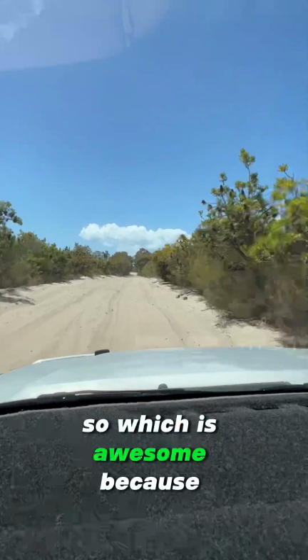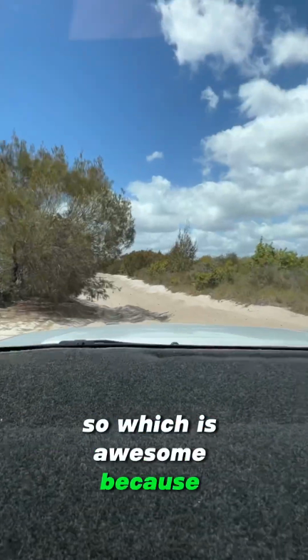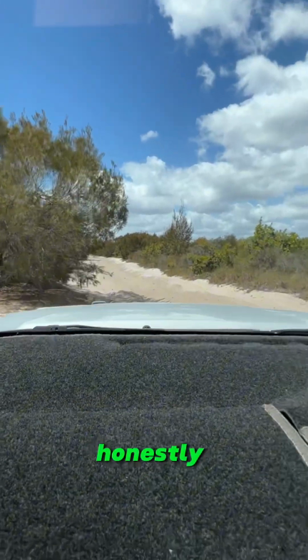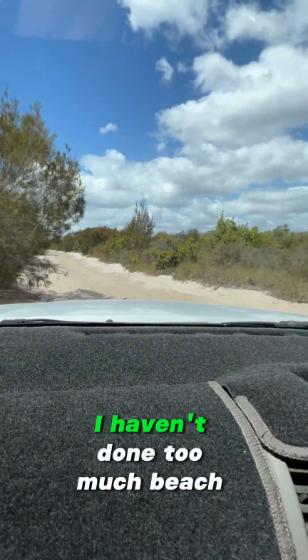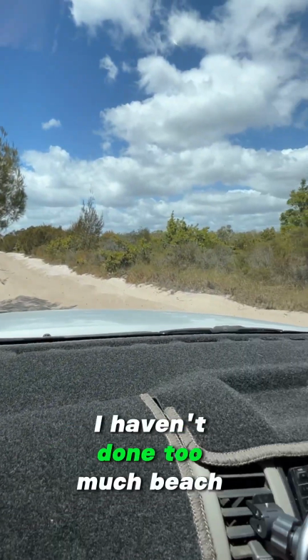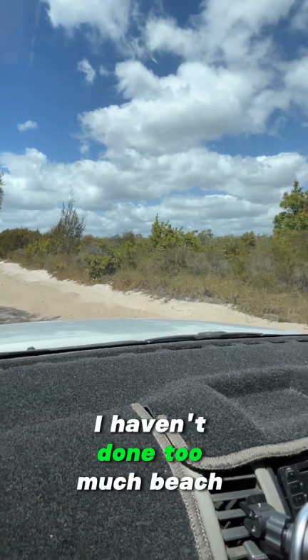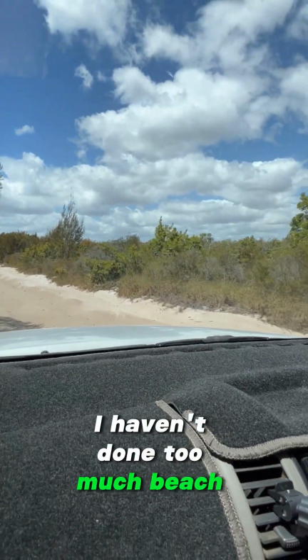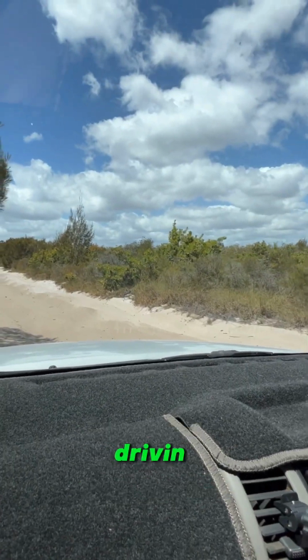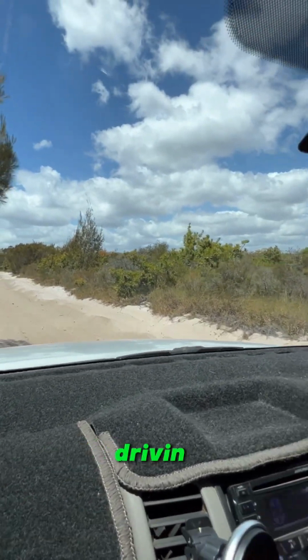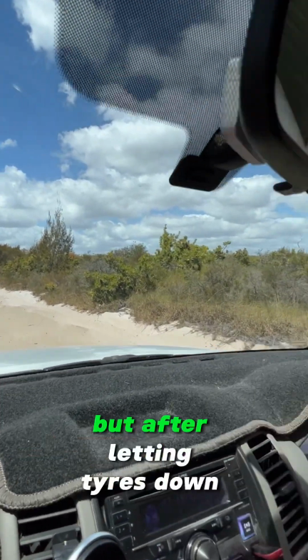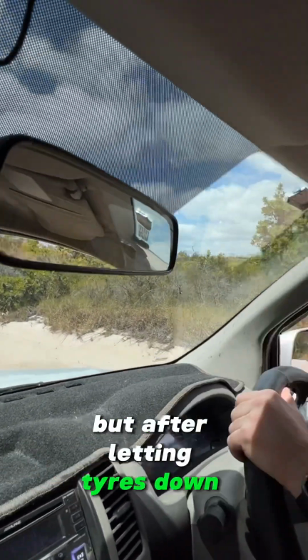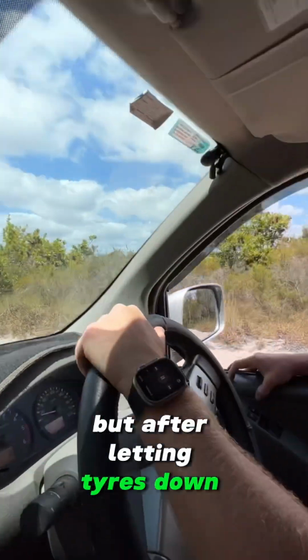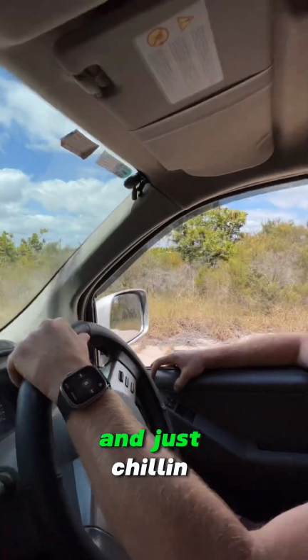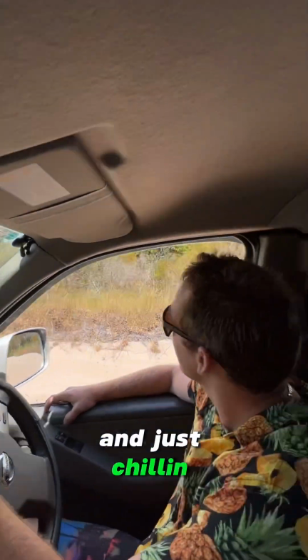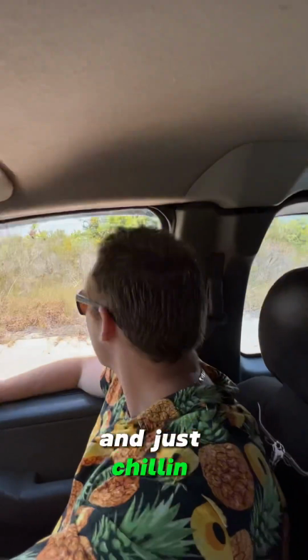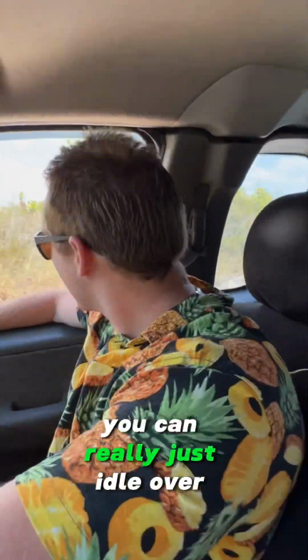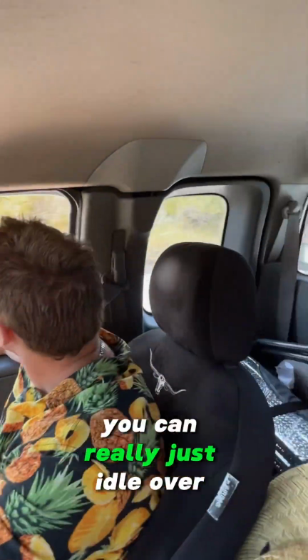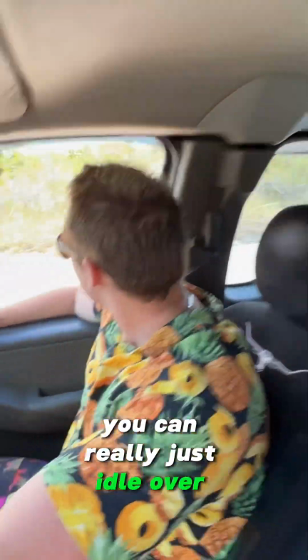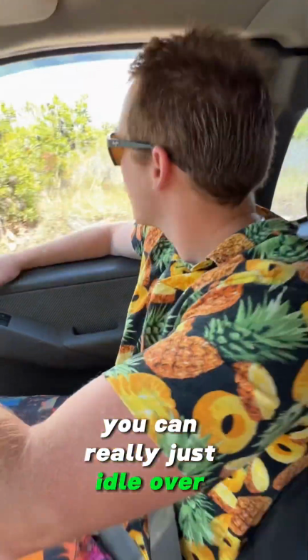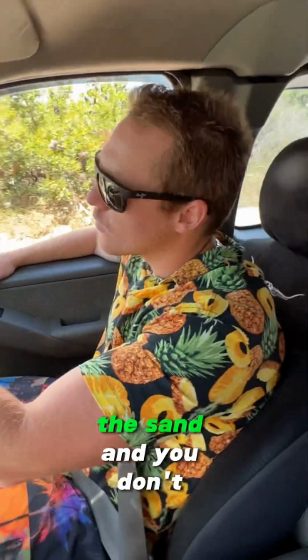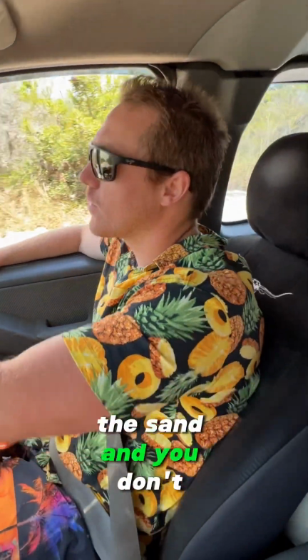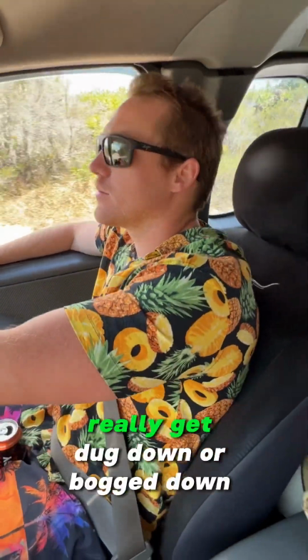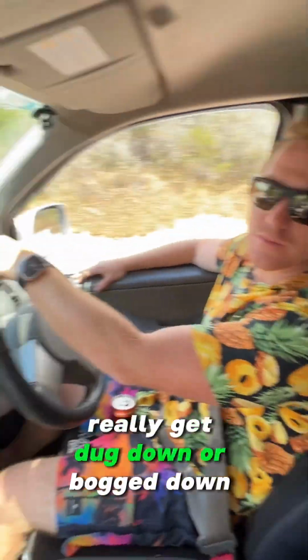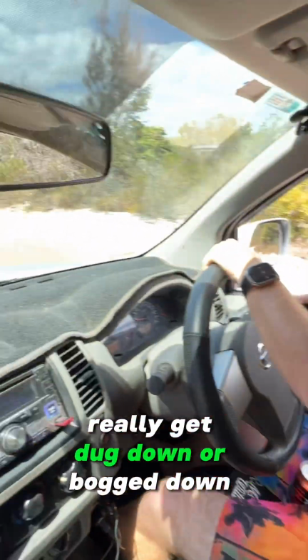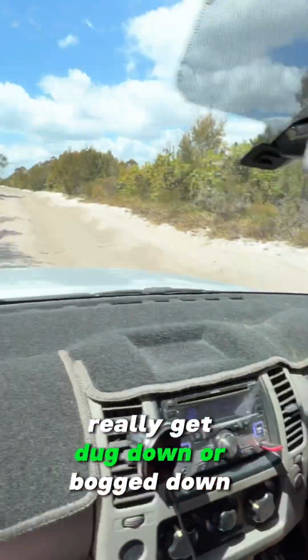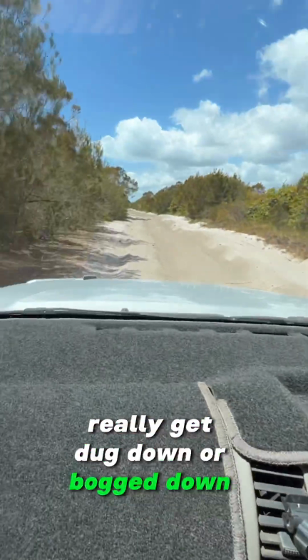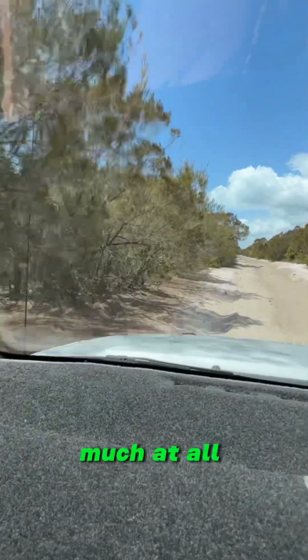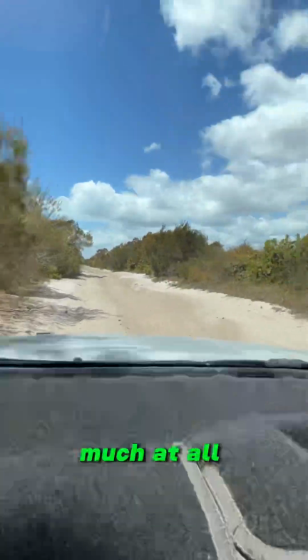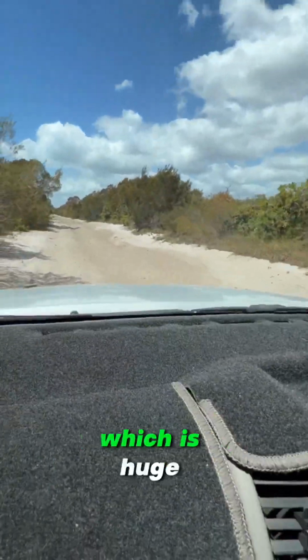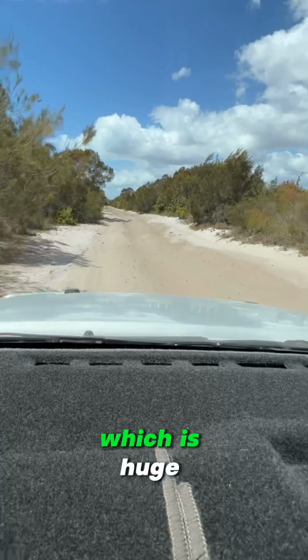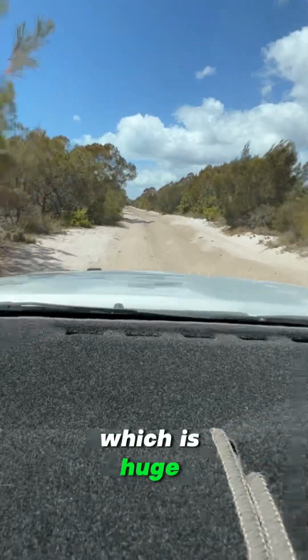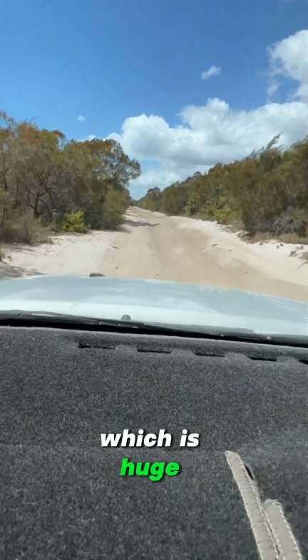I haven't done too much beach driving, but after letting the tires down and just chilling, you can really just idle over the sand and you don't really get dug down or bogged down much at all. Which is huge.